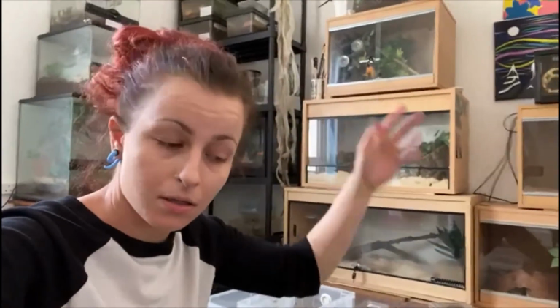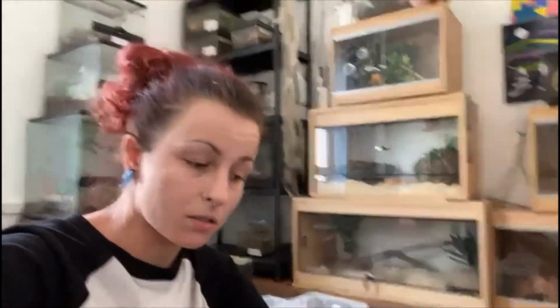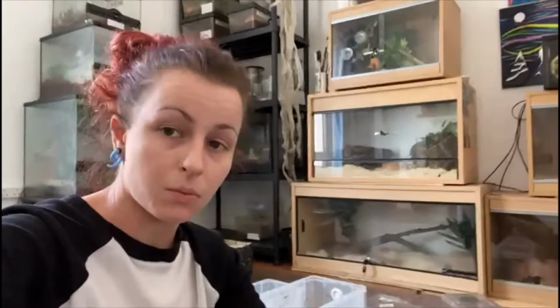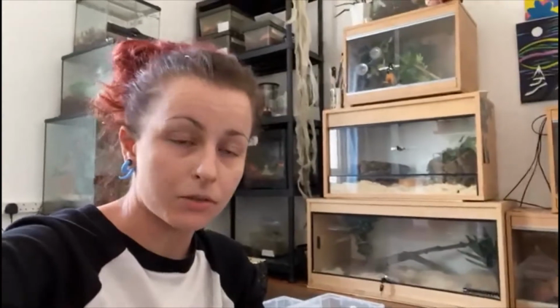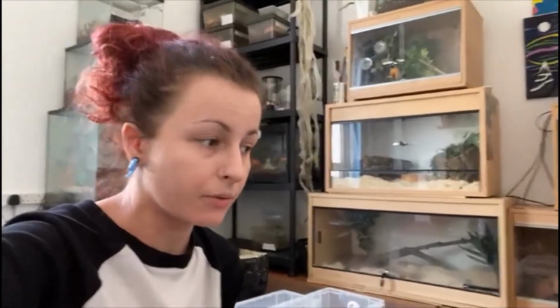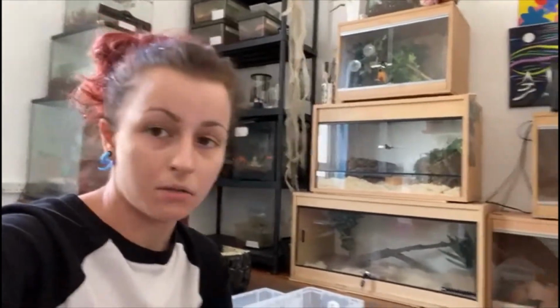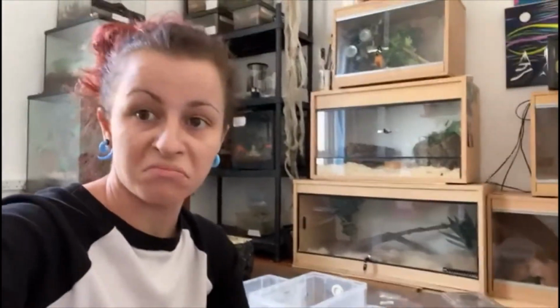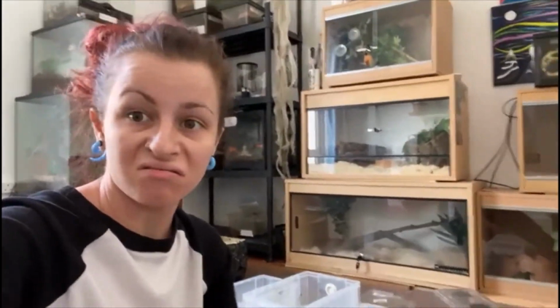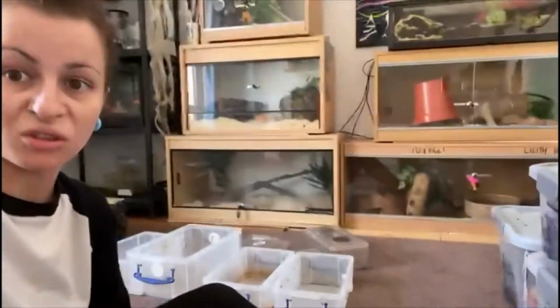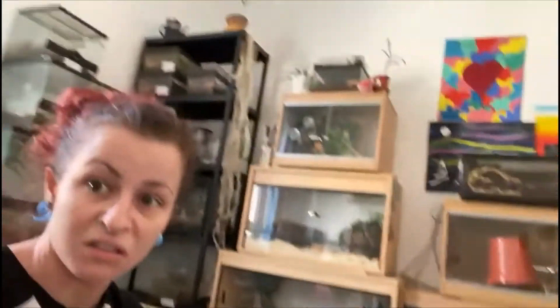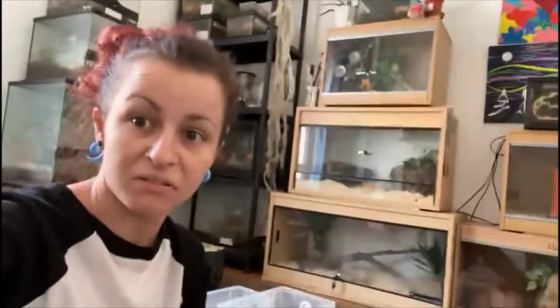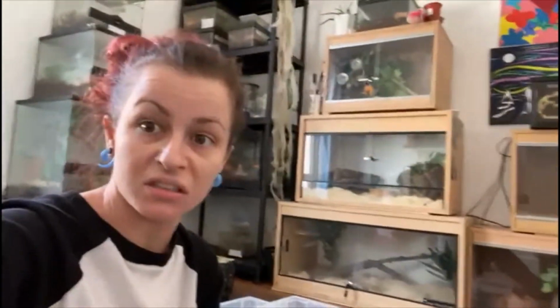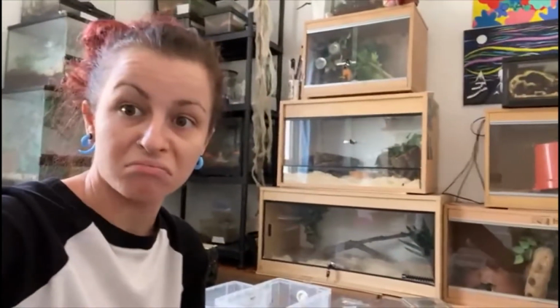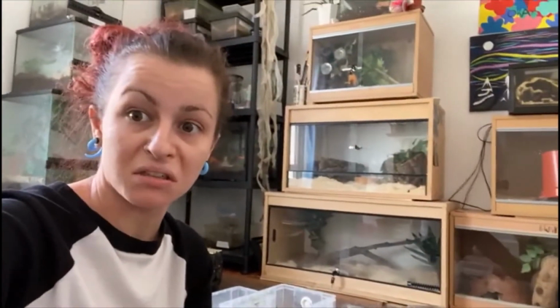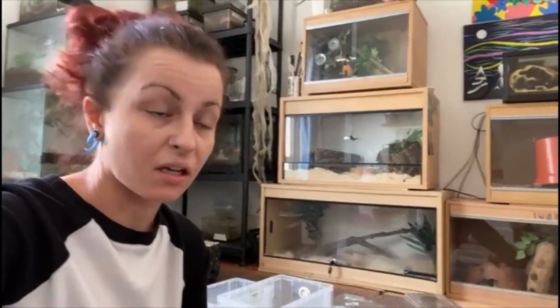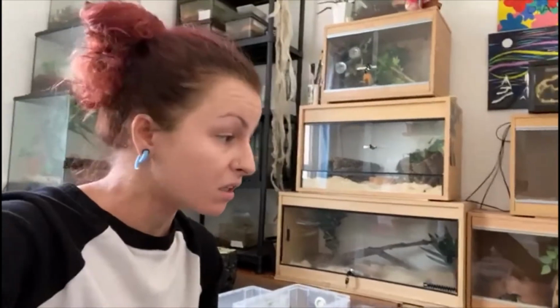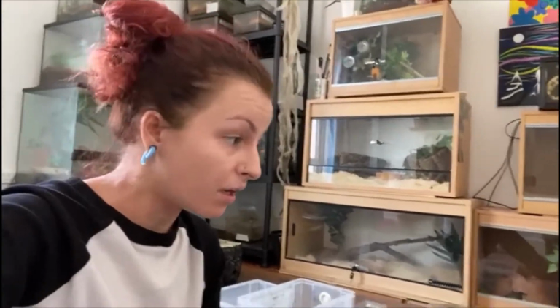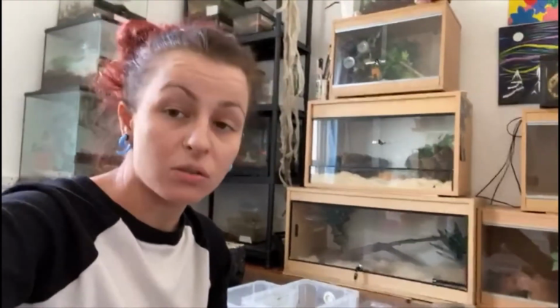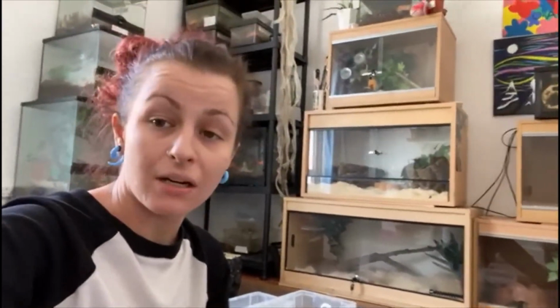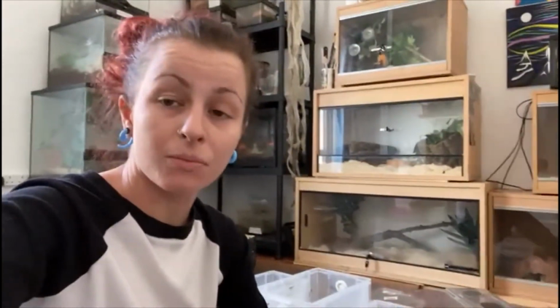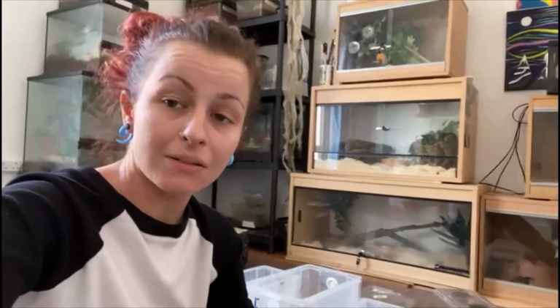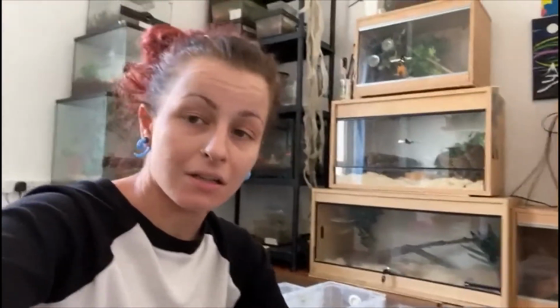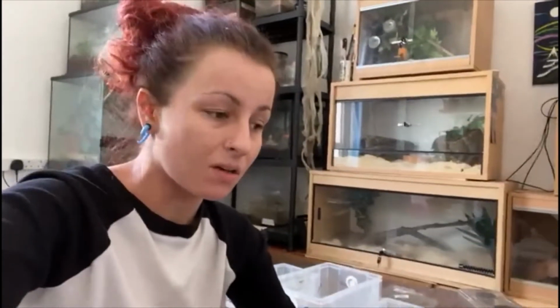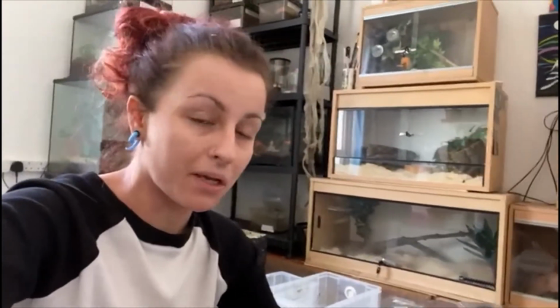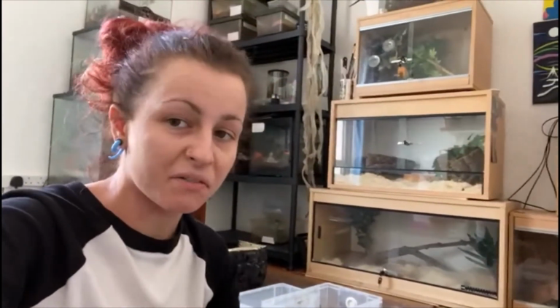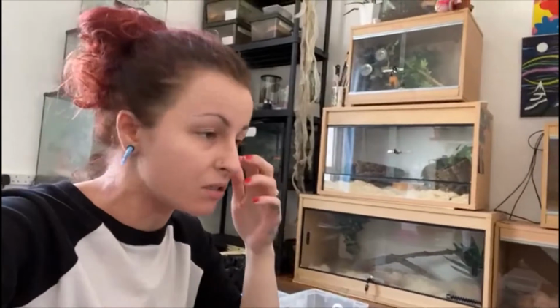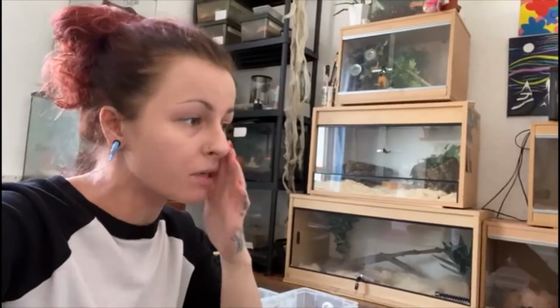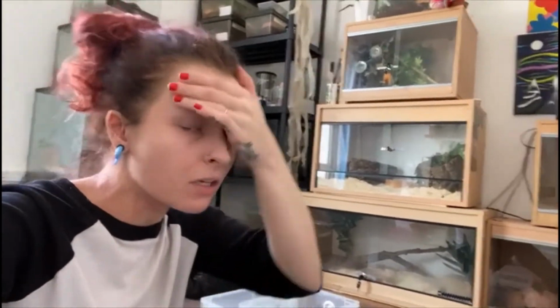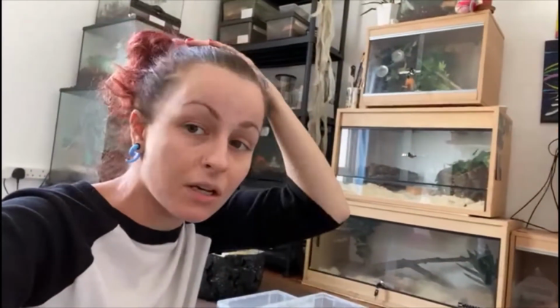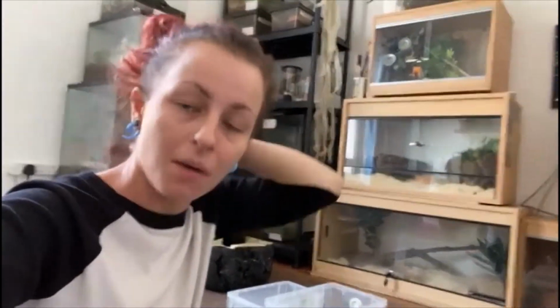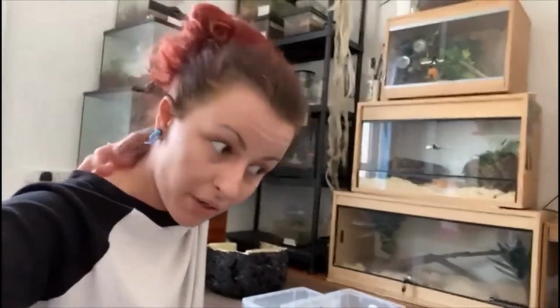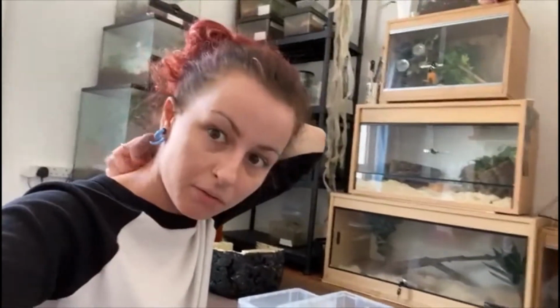Hi guys, and welcome back to another installment in the life of Crazy Exoclody. Today I have to clean out all of my snail tanks. I've got like a weird bug infestation that I've managed over the last few days. I have no idea where it's come from.